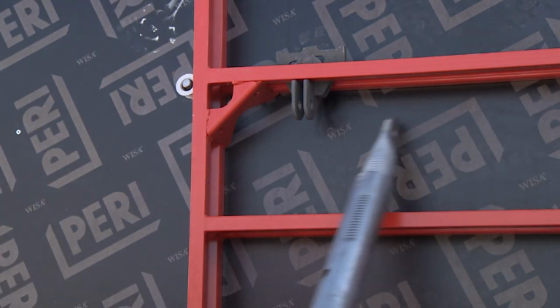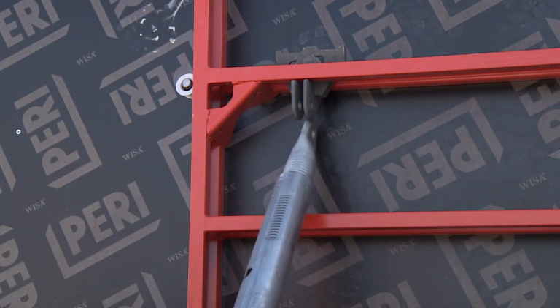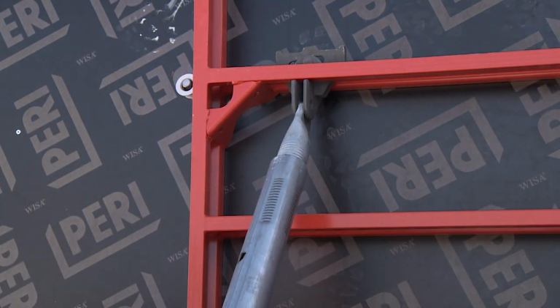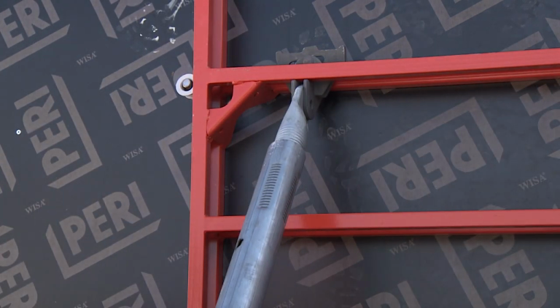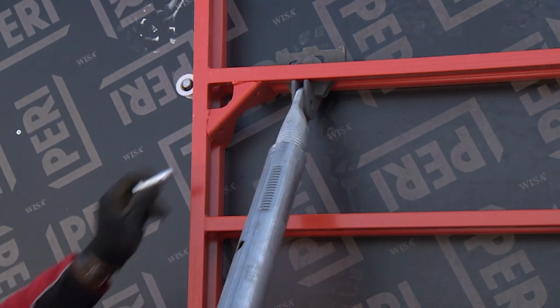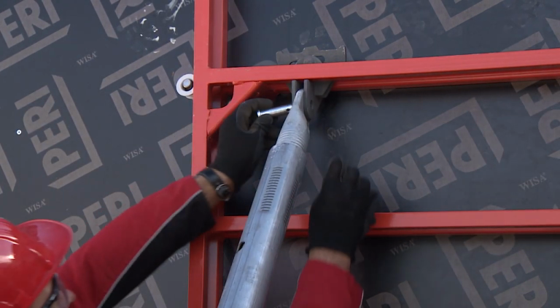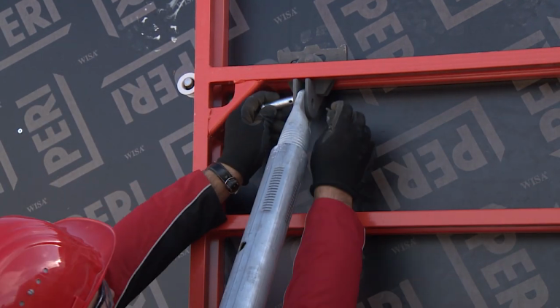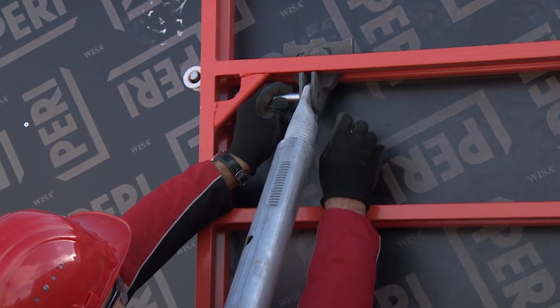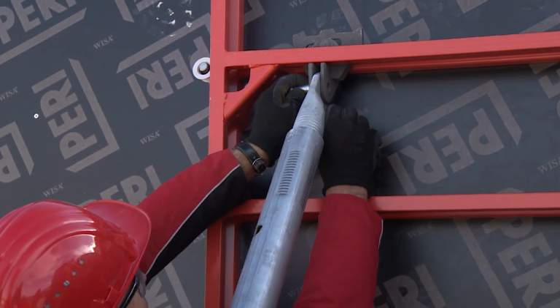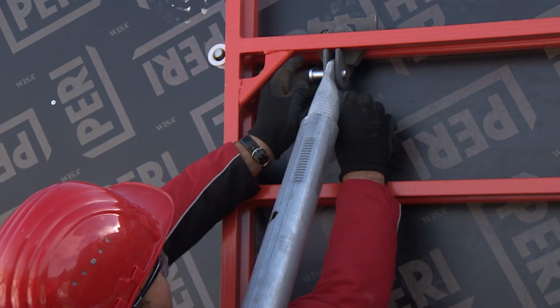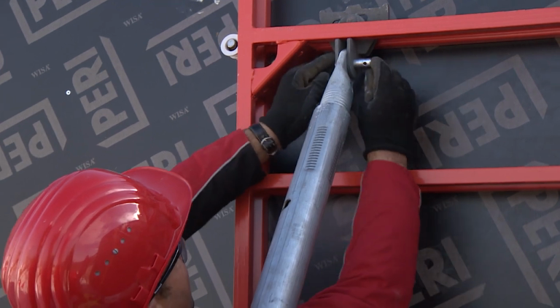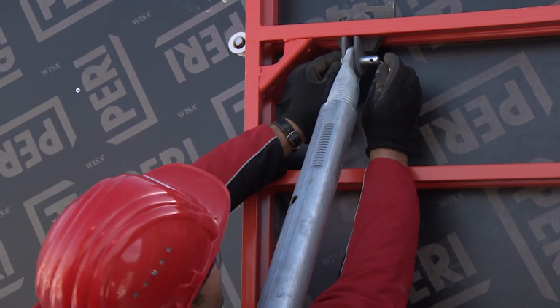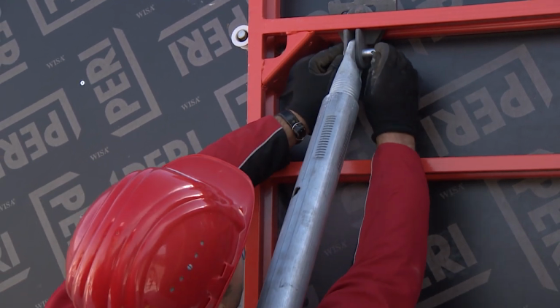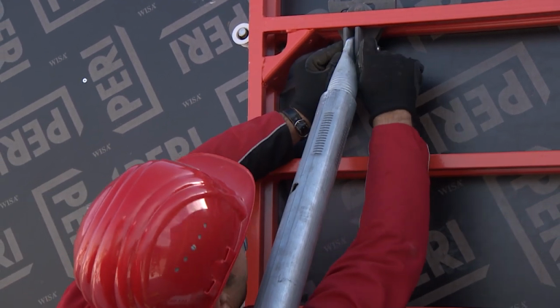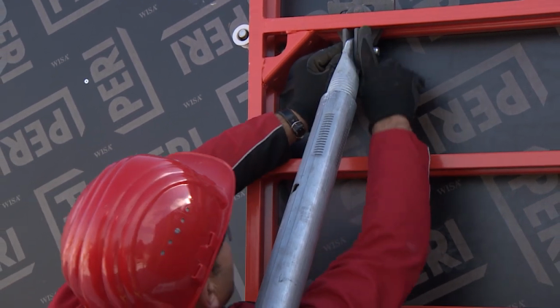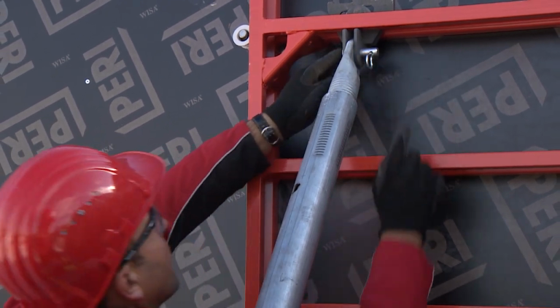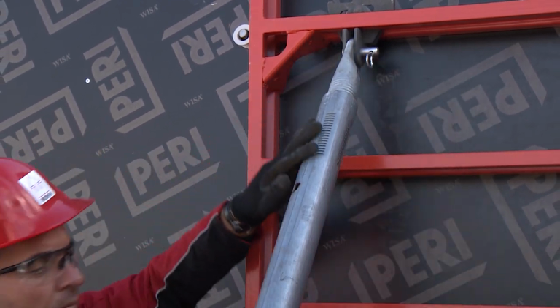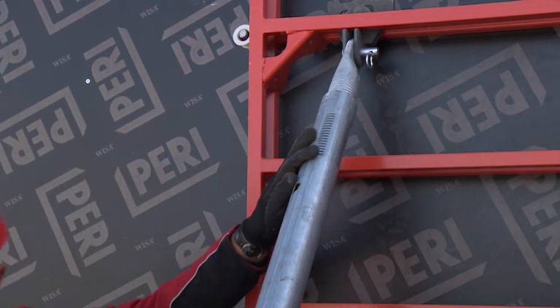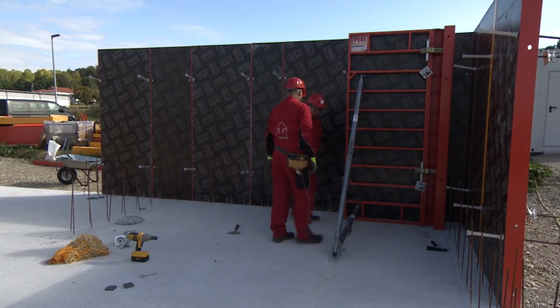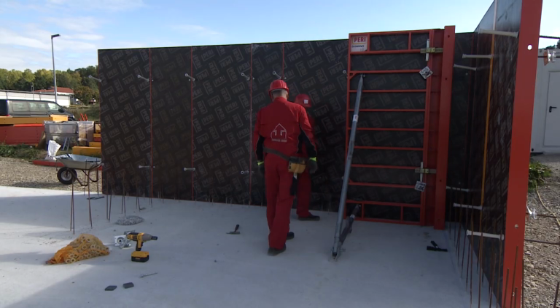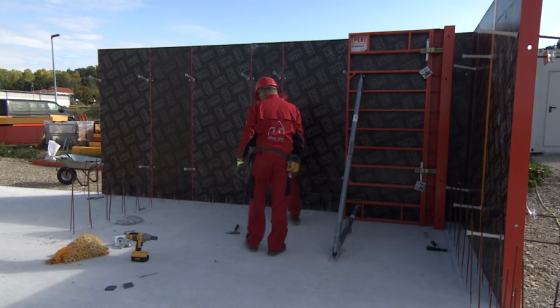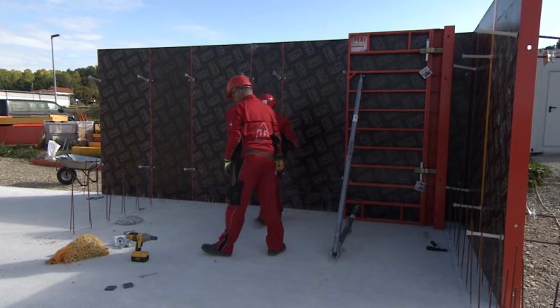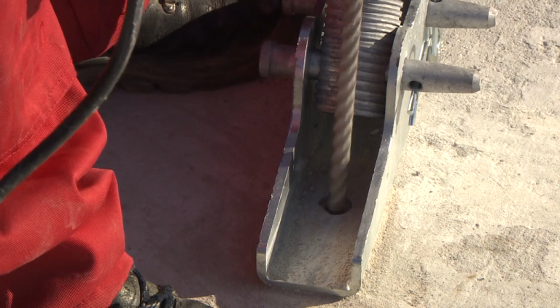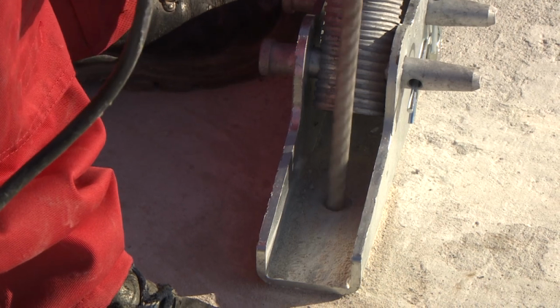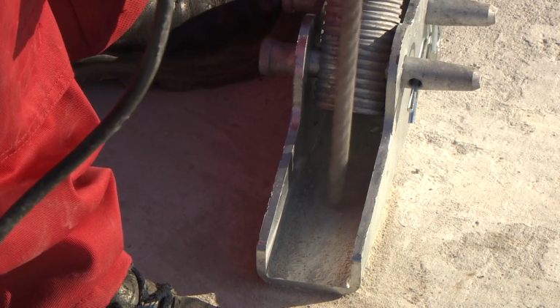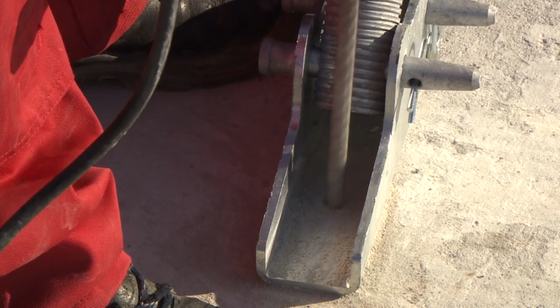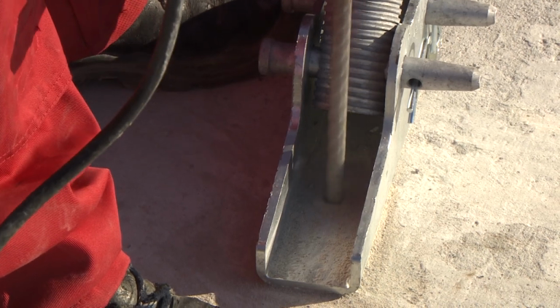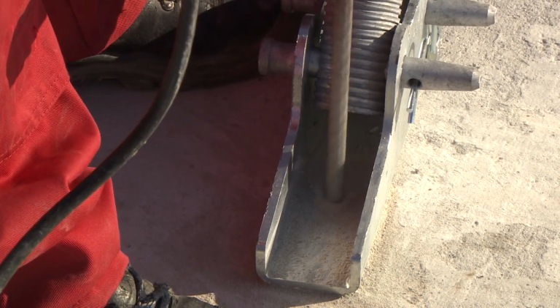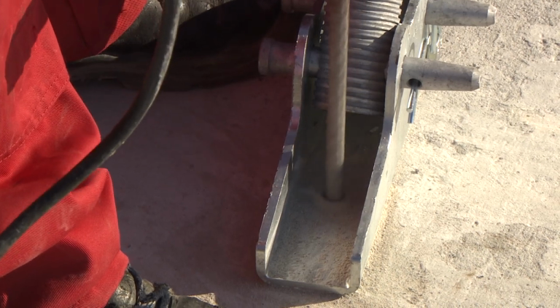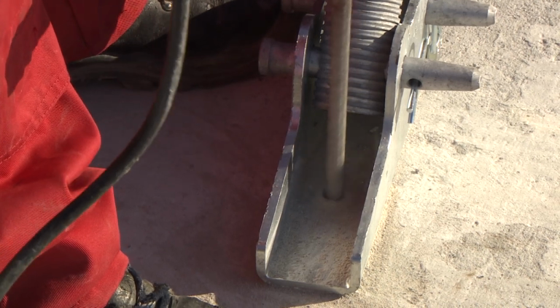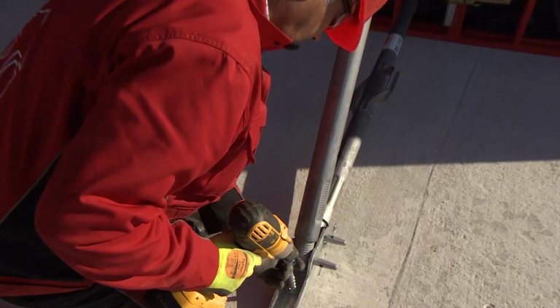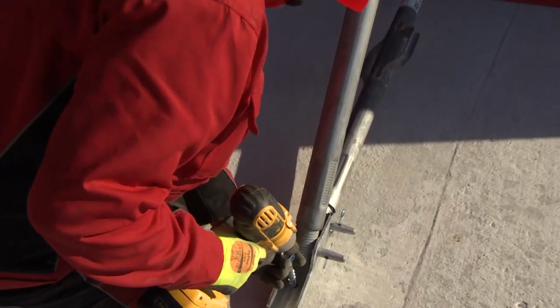Then the push-pull props are bolted on the DRA. Subsequently, the base plate is attached to the anchor bolt.